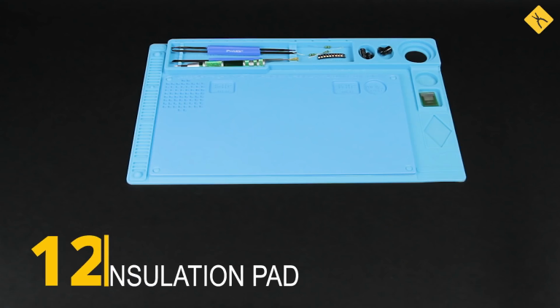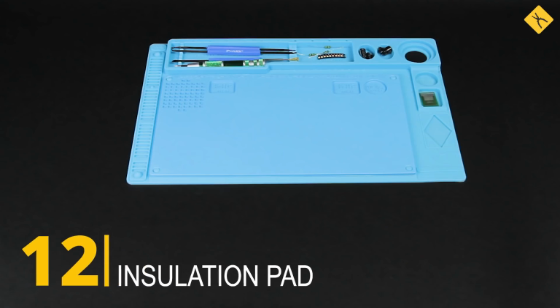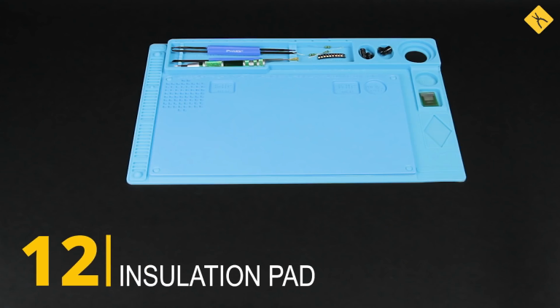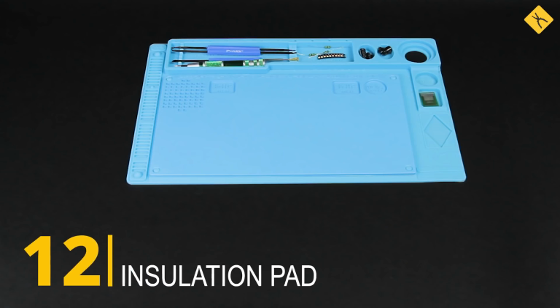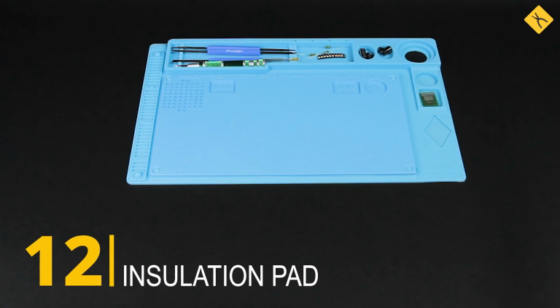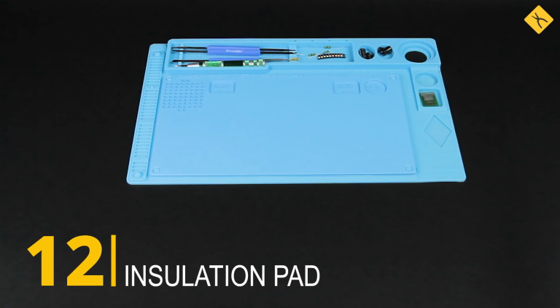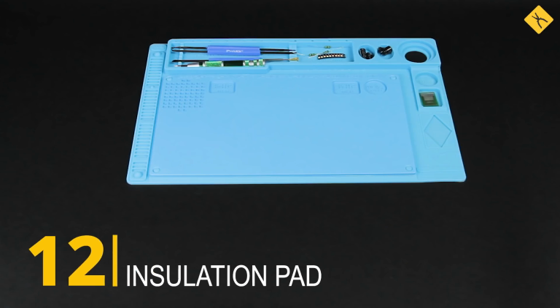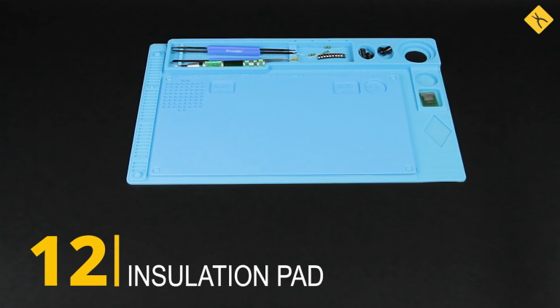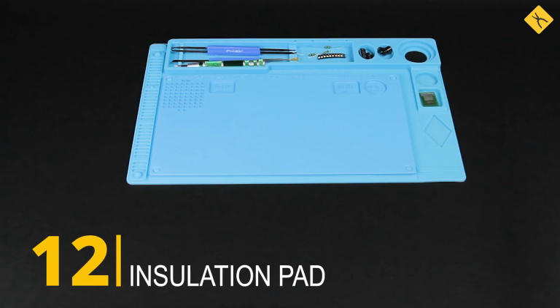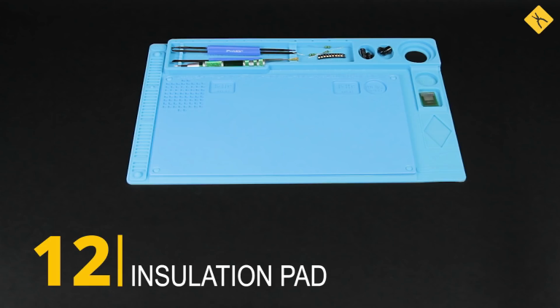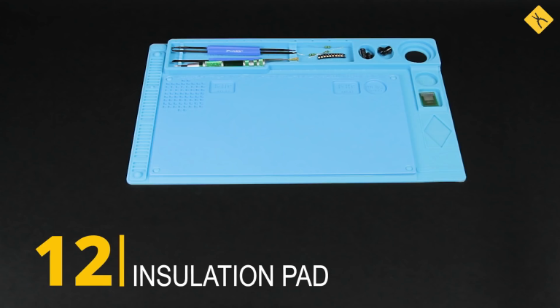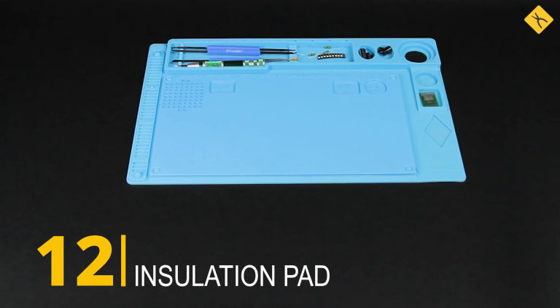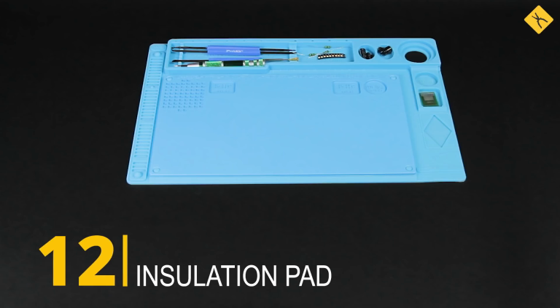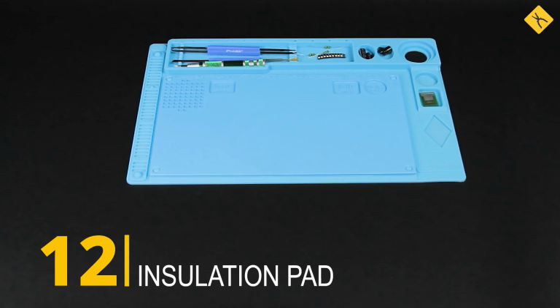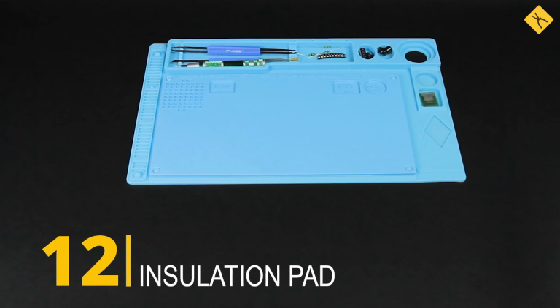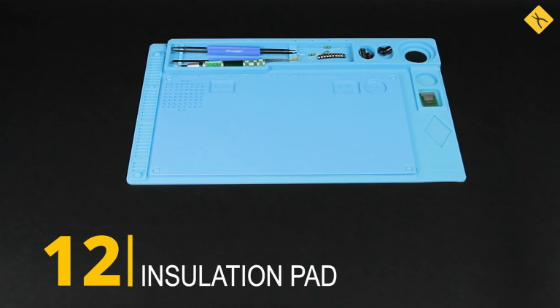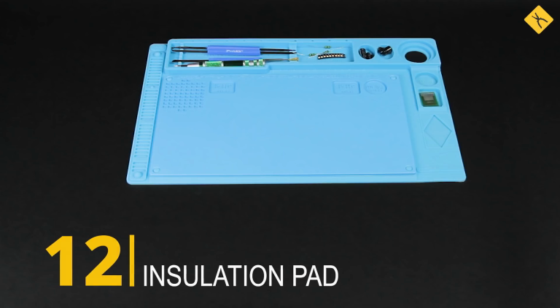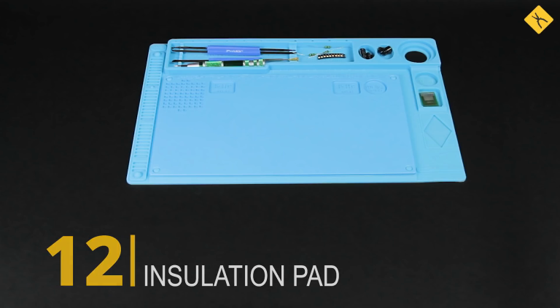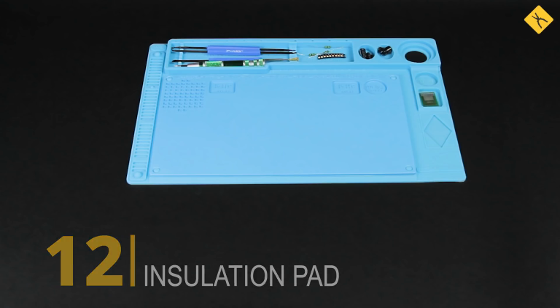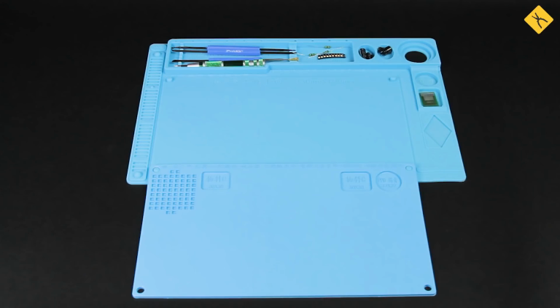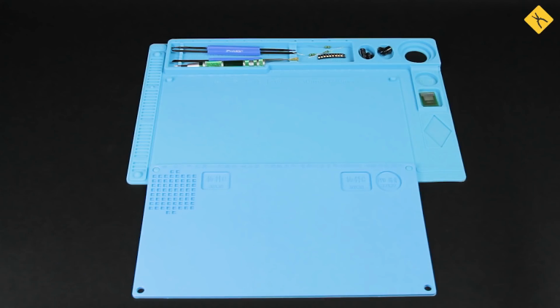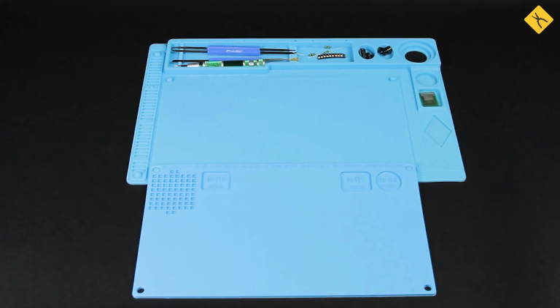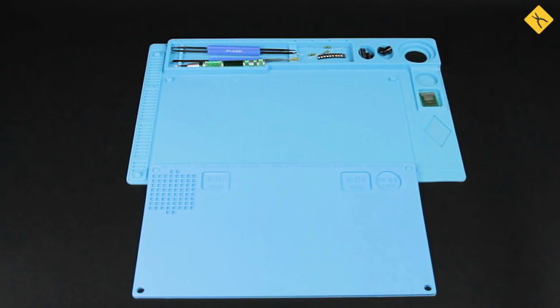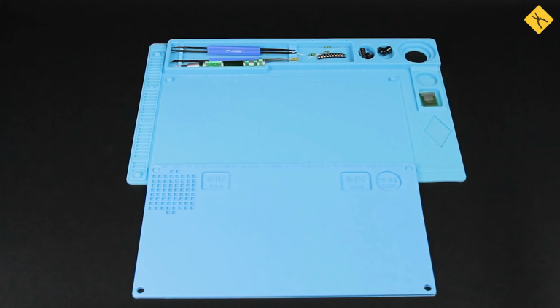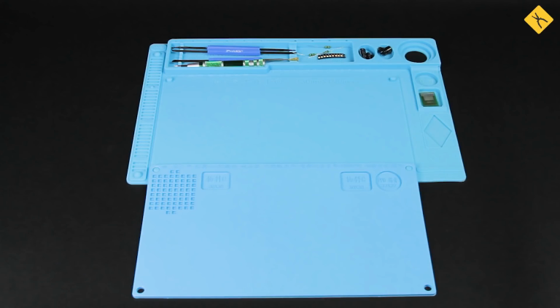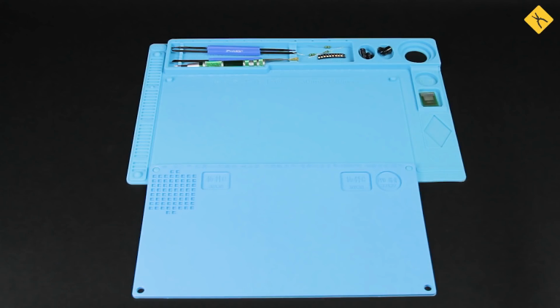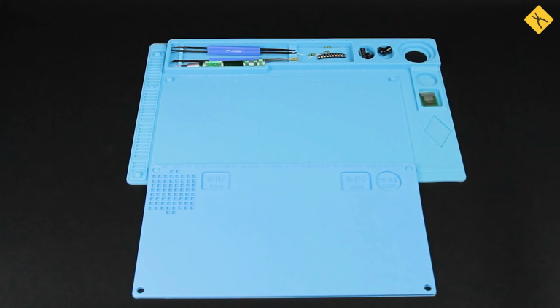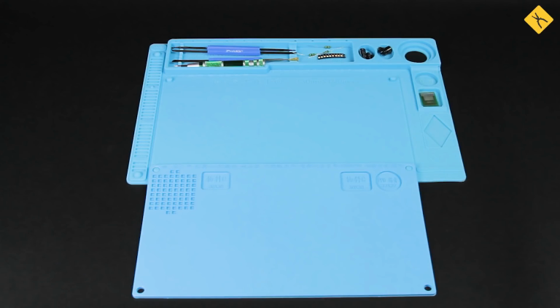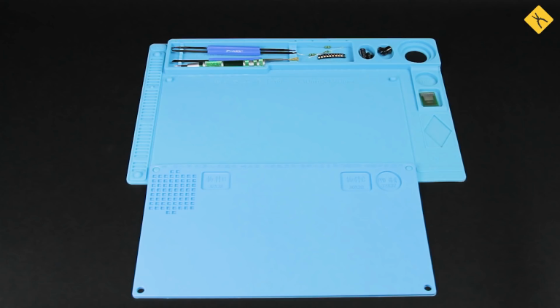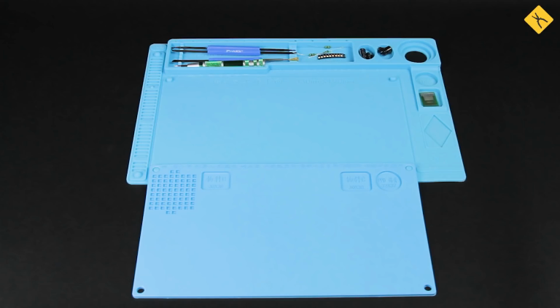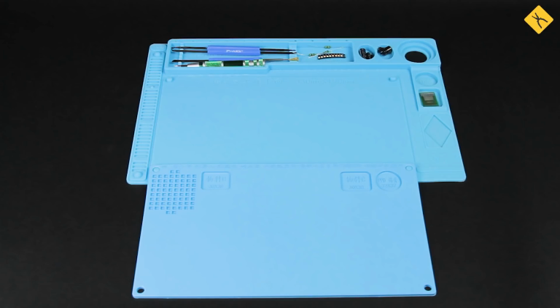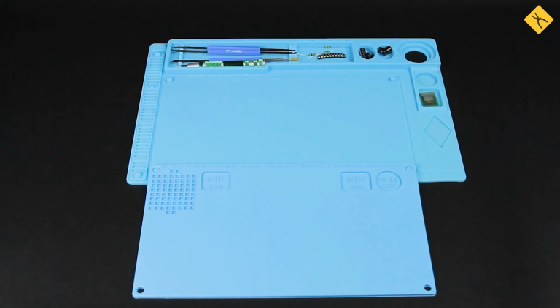Insulation pad — a great solution for electronic repairs and soldering. It can withstand temperatures up to 500 degrees Celsius and has many pockets to keep all your tools handy.